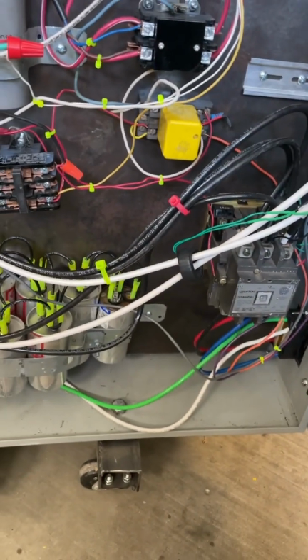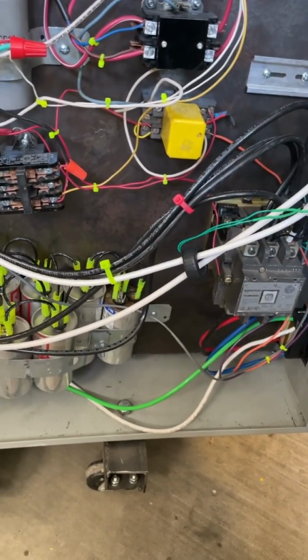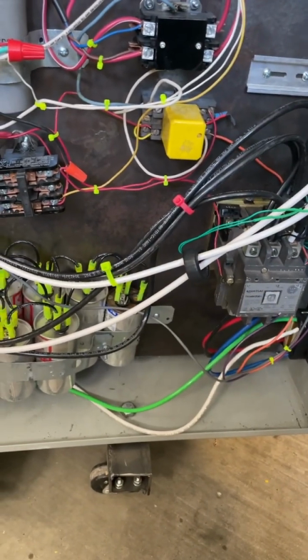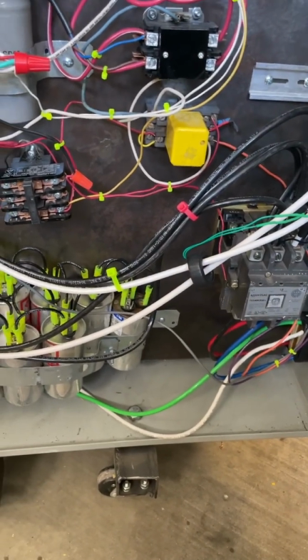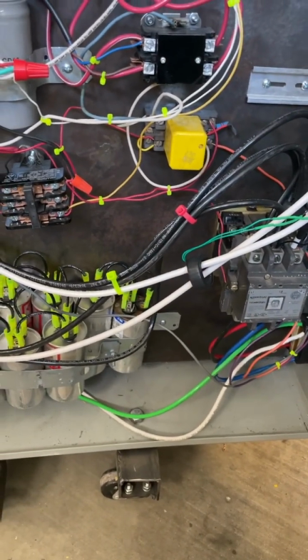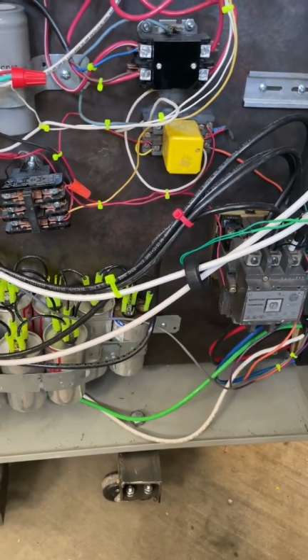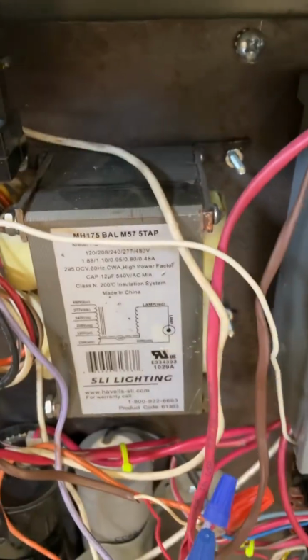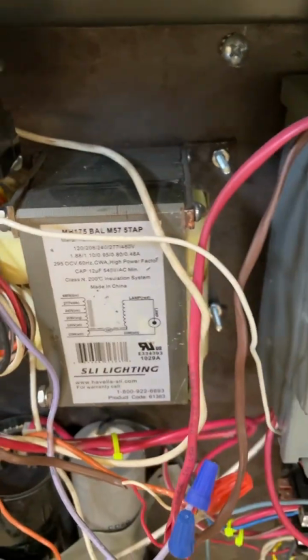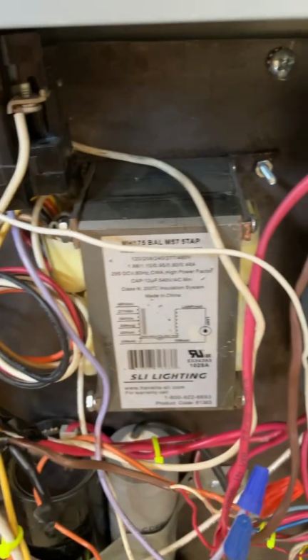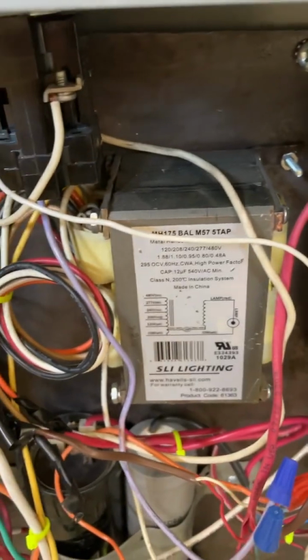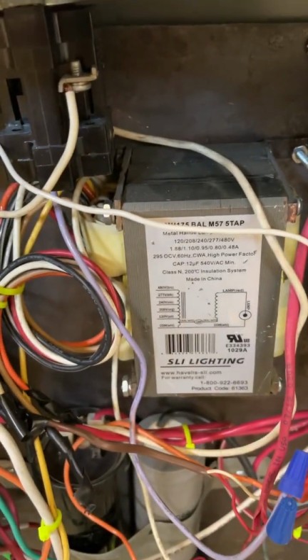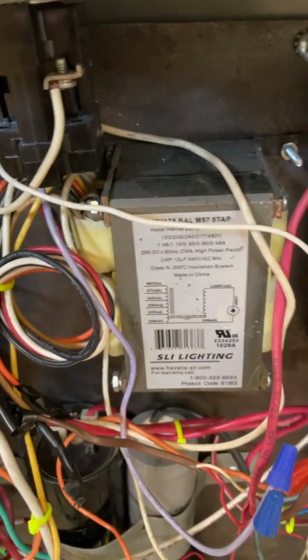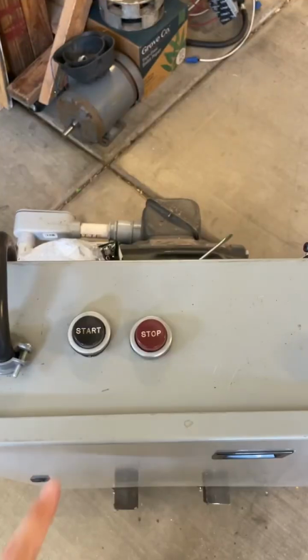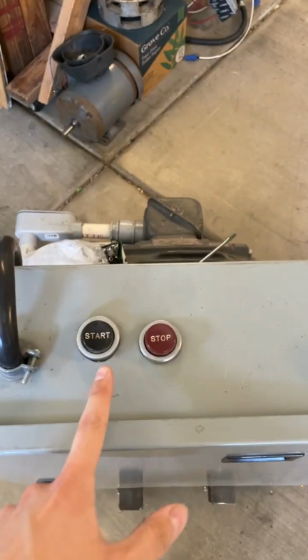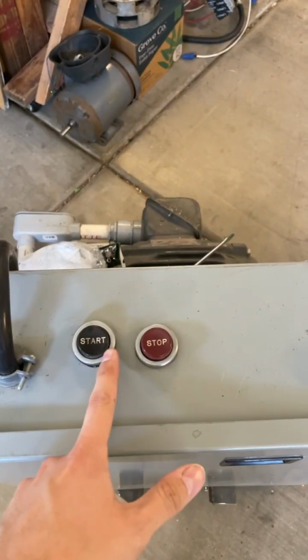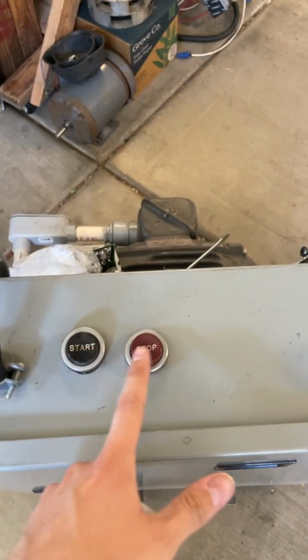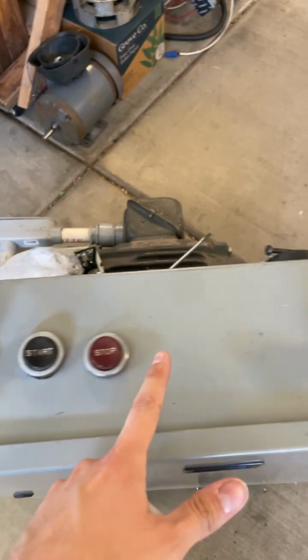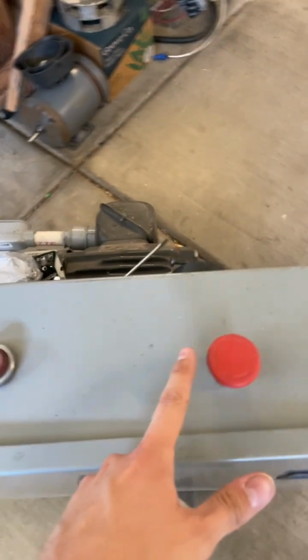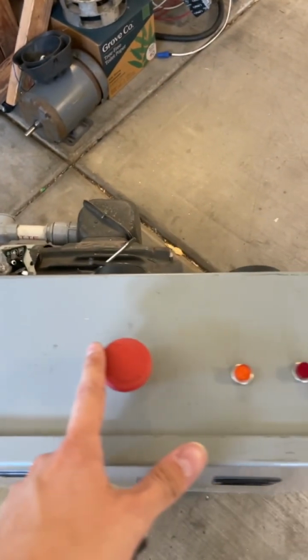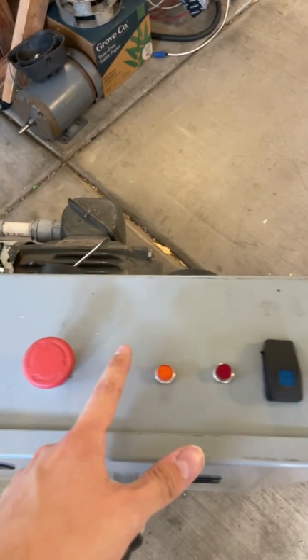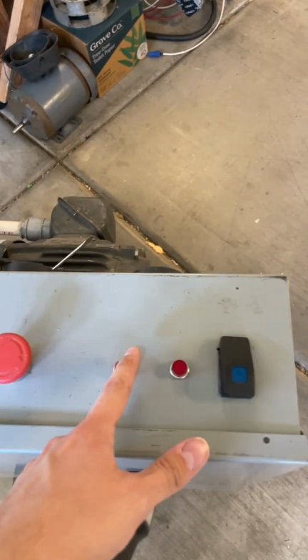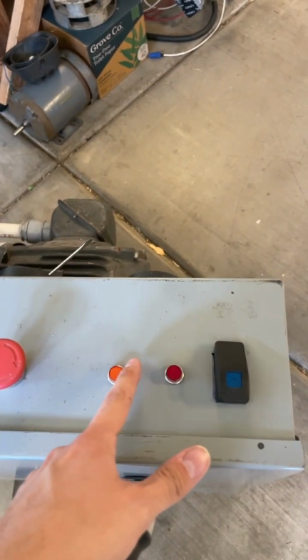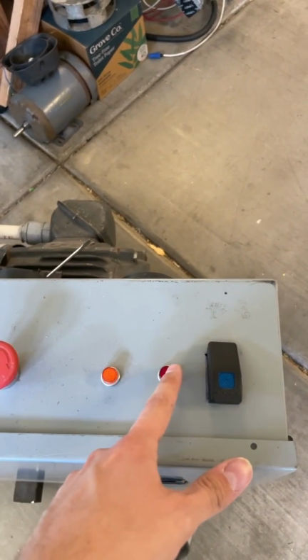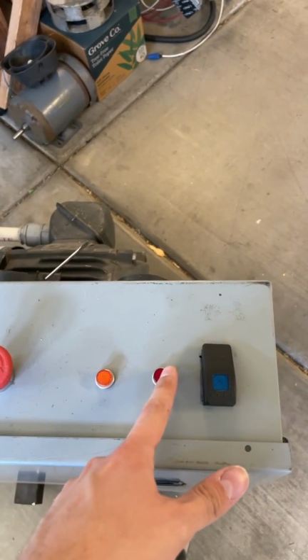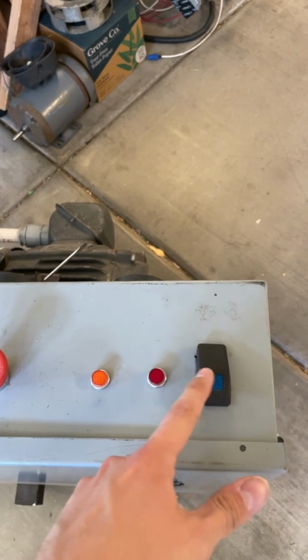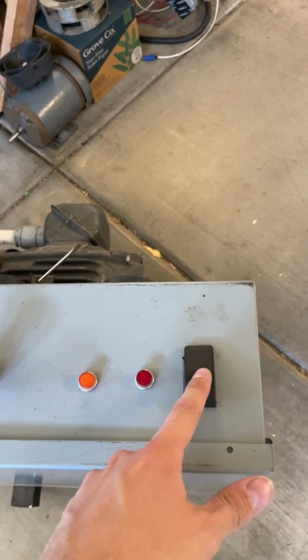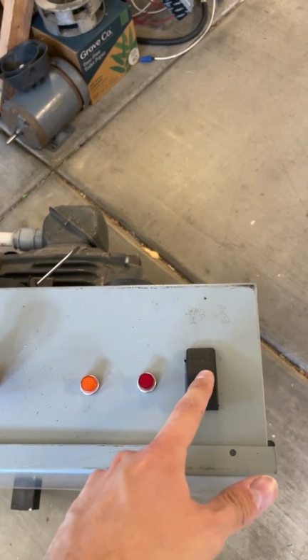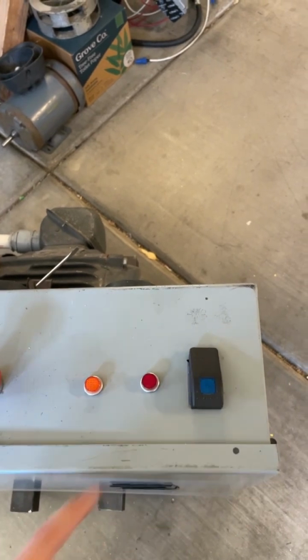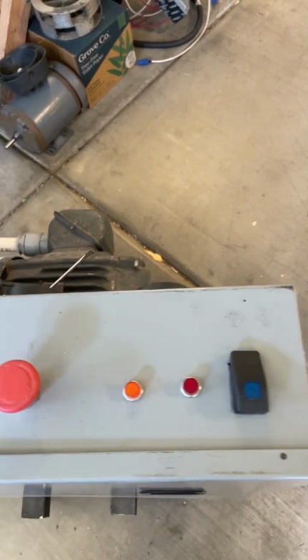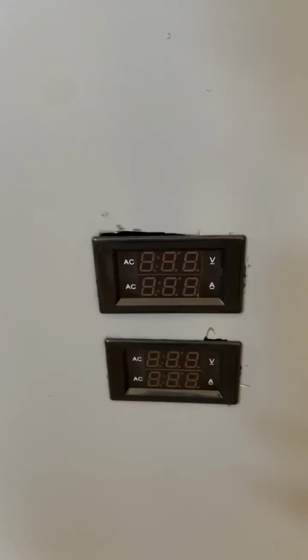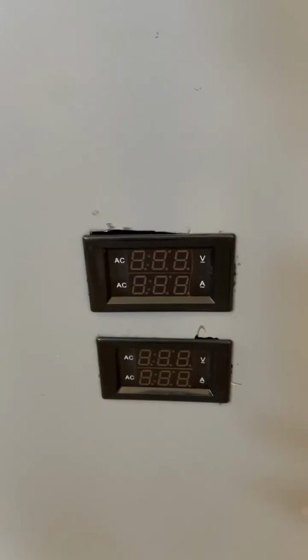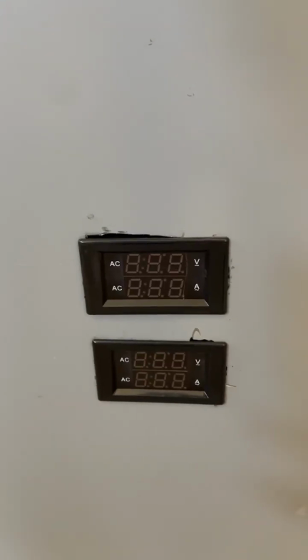I don't want to correct the power factor. This is just a step-down transformer for the control. Front panel controls: start, stop, e-stop, status lights, and output switch — and that's what the panel meters look like.